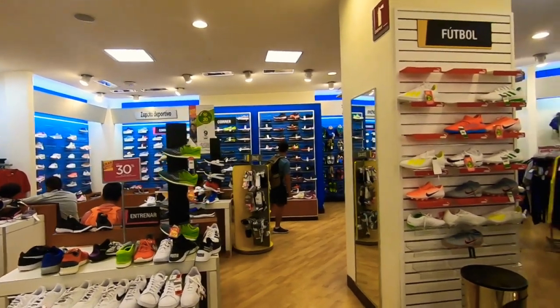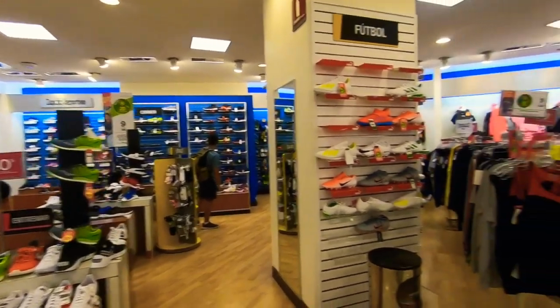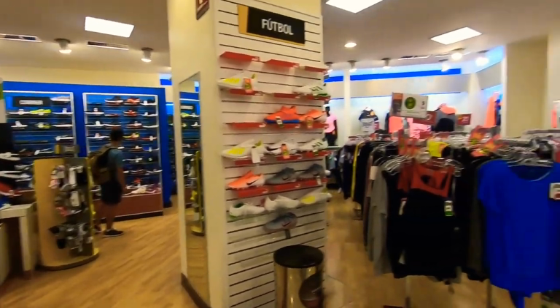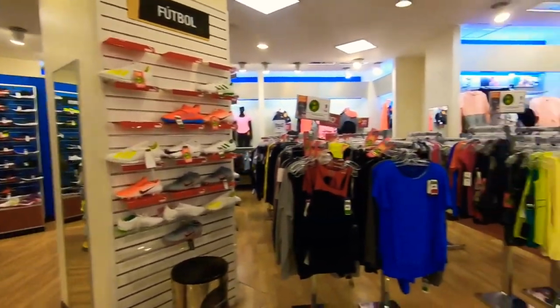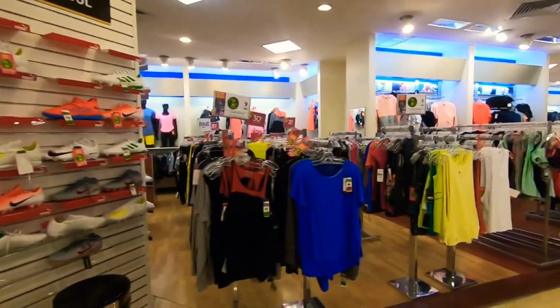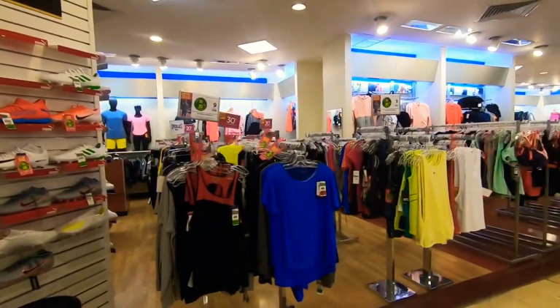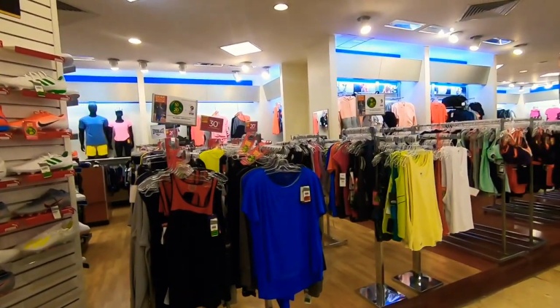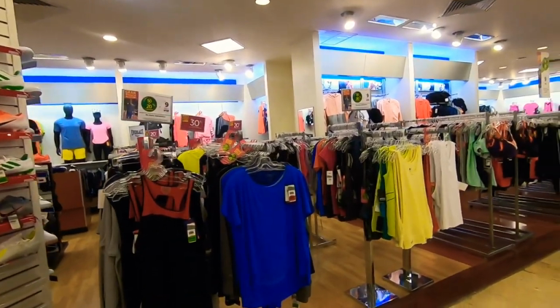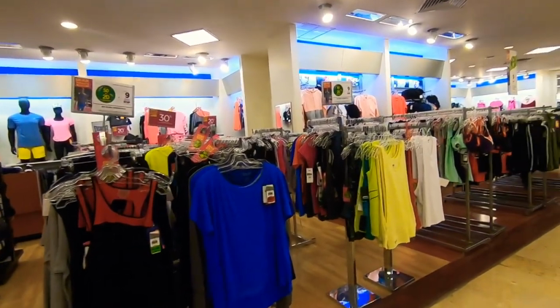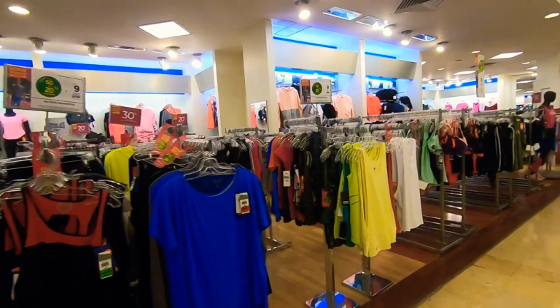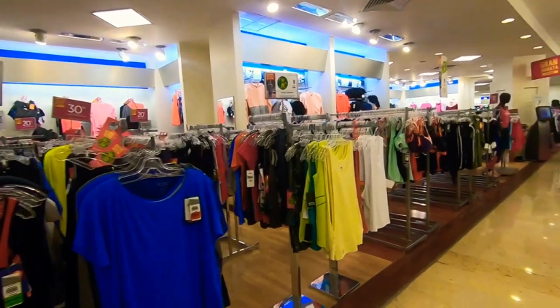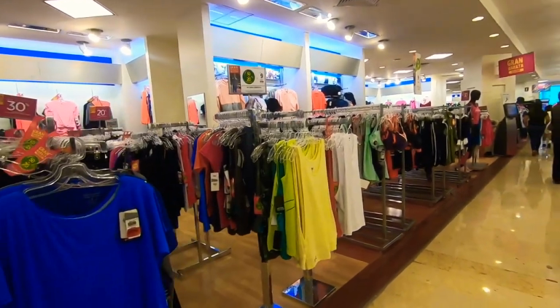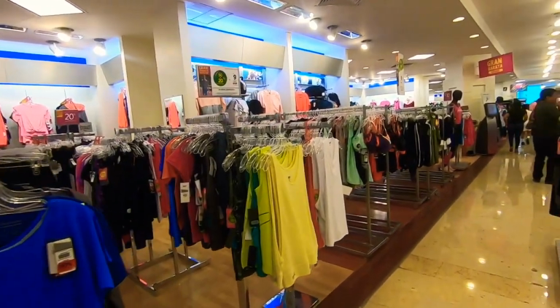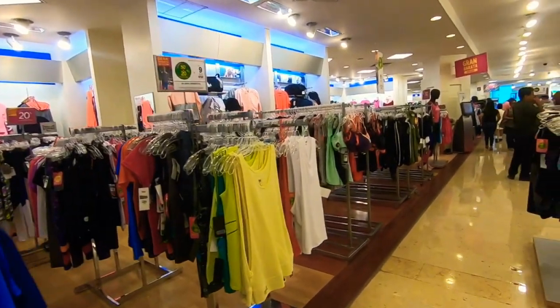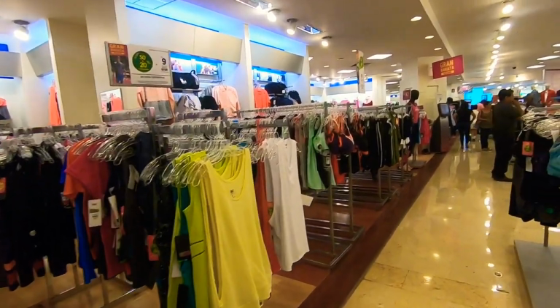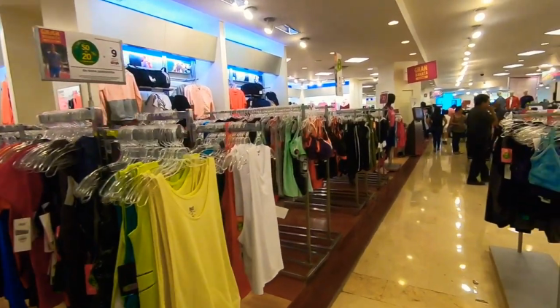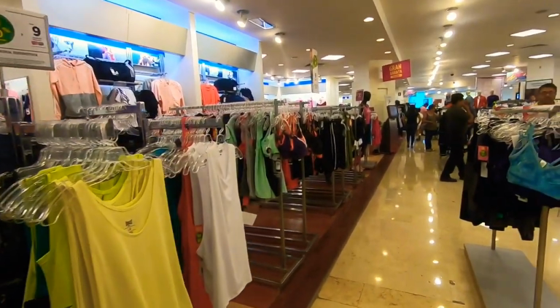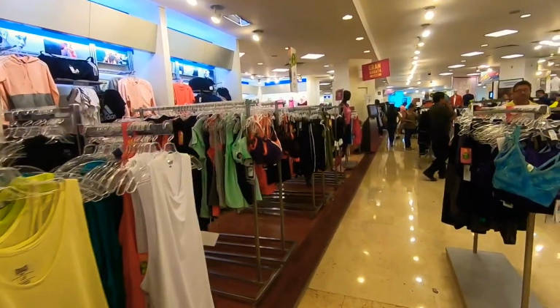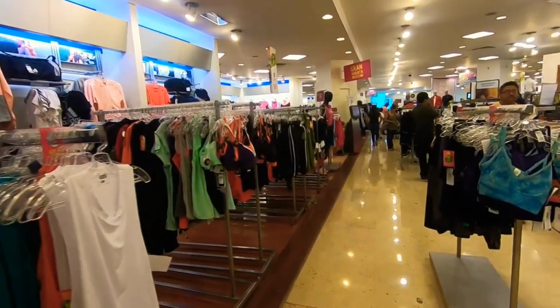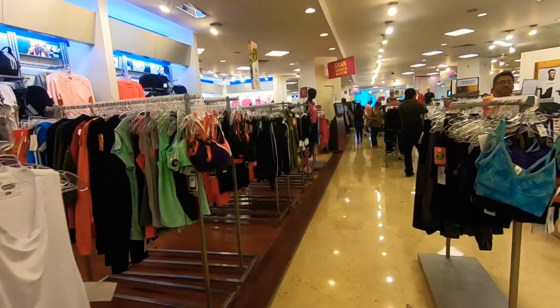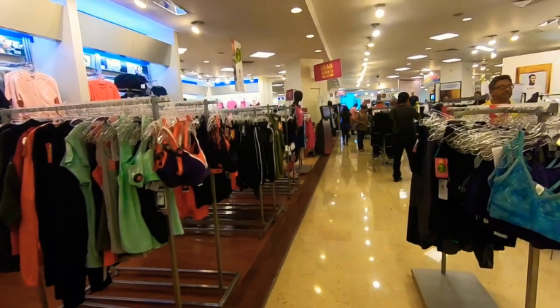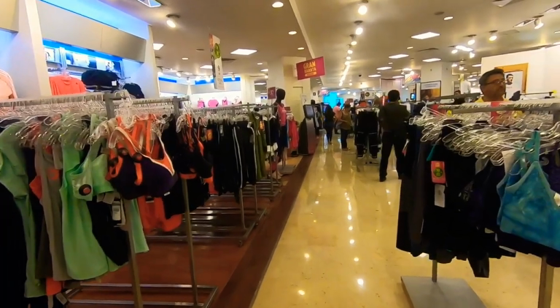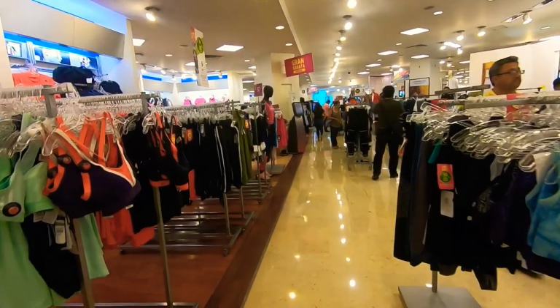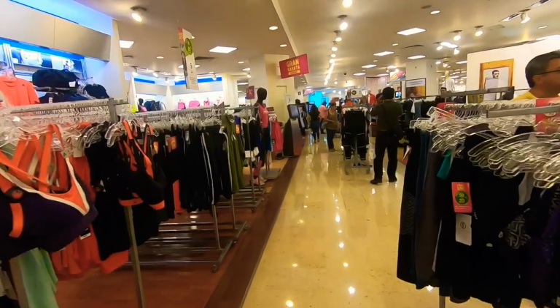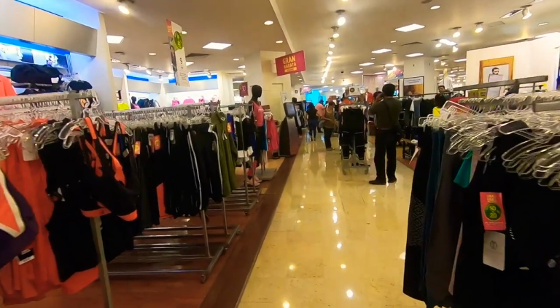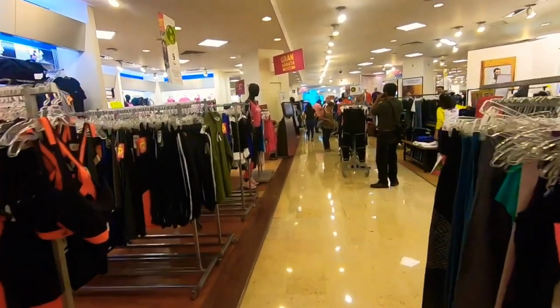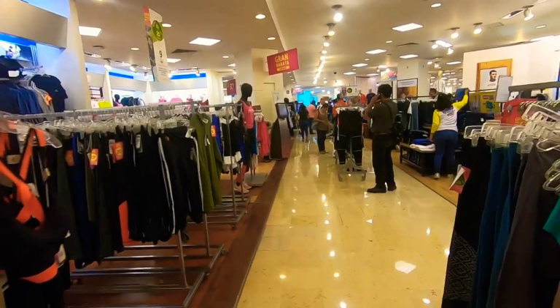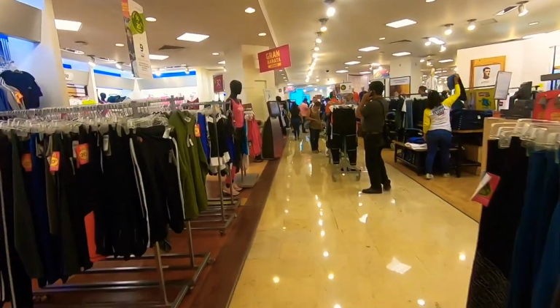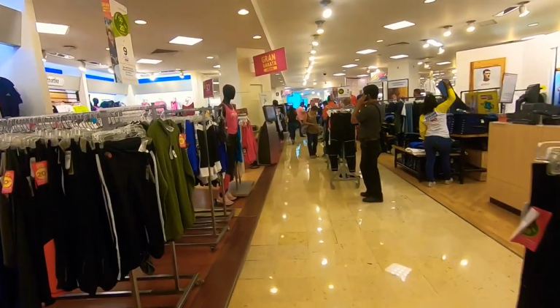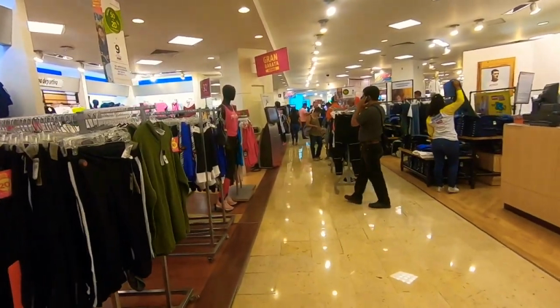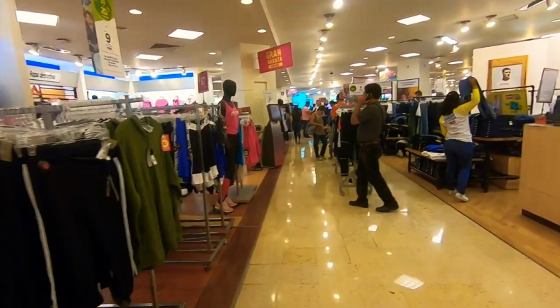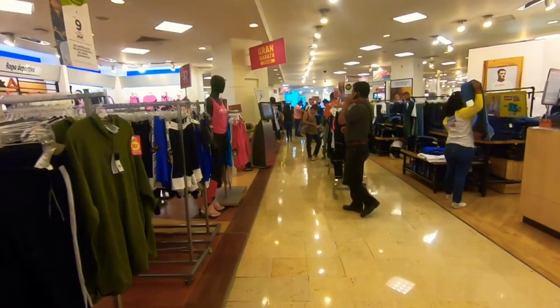Here are the men's tennis shoes. We're going into the sports section now, which is actually mixed men's and women's — you'll find both mixed together. It's kind of a nightmare if you're shopping for sports clothes.